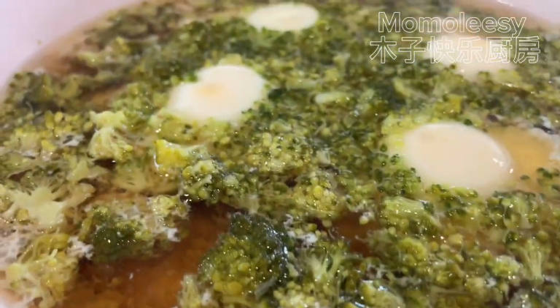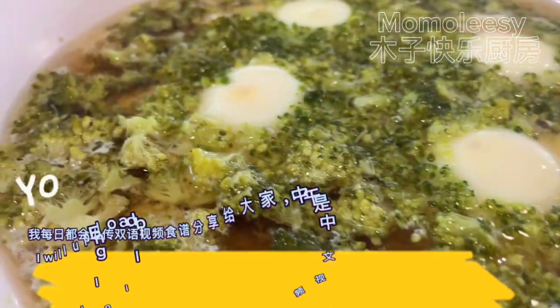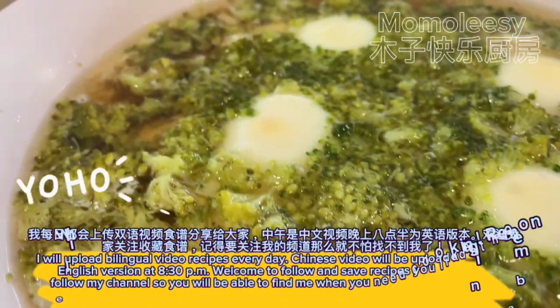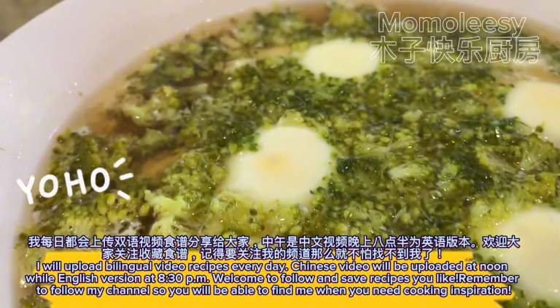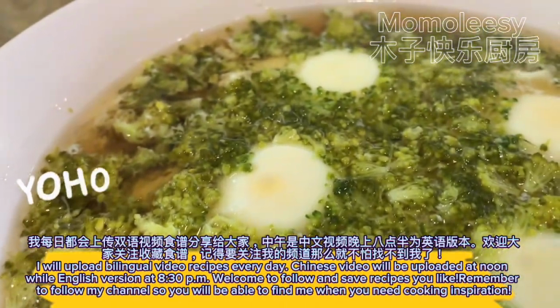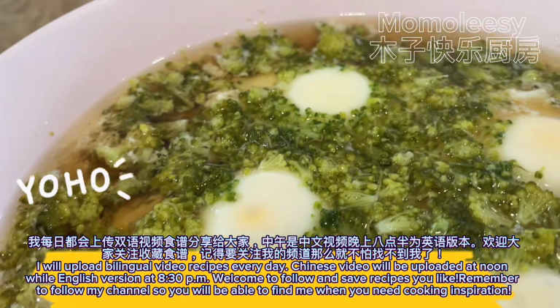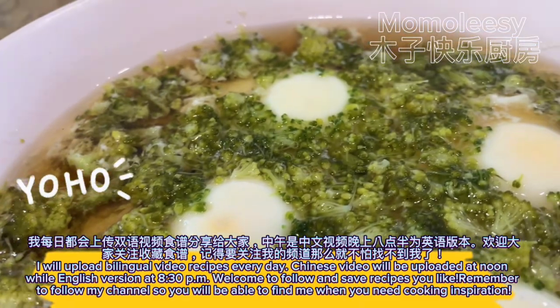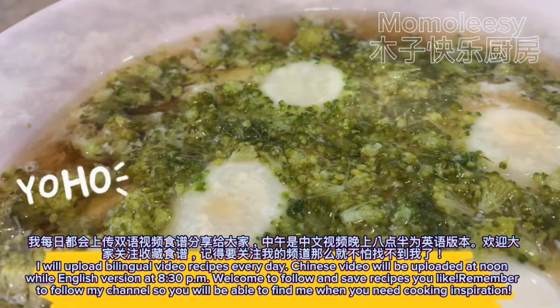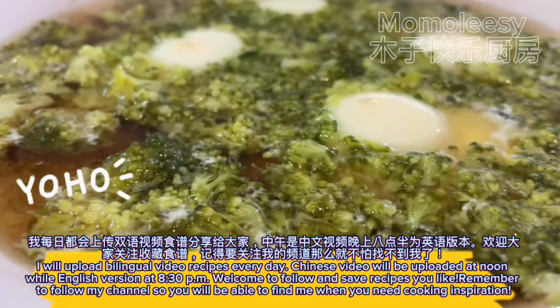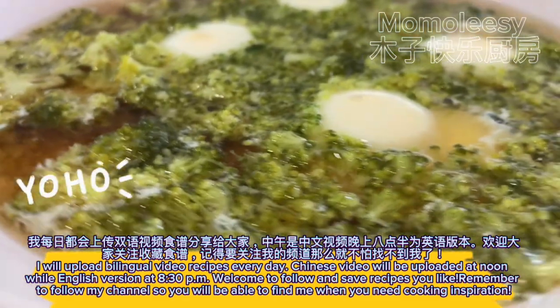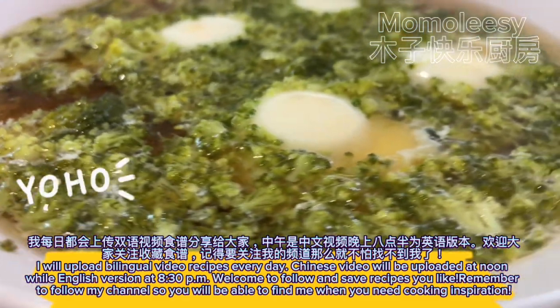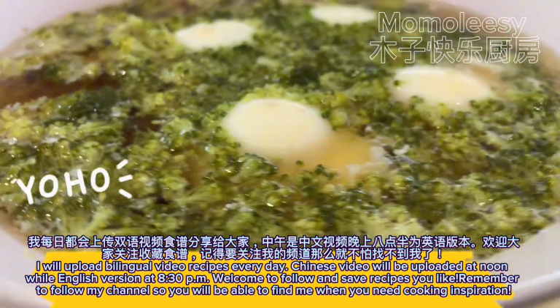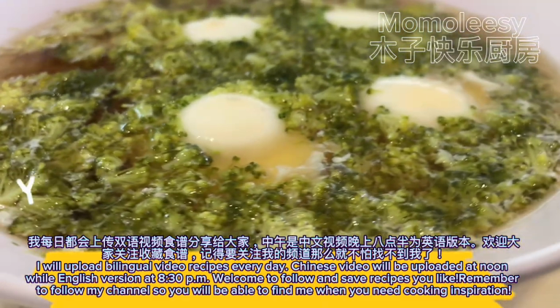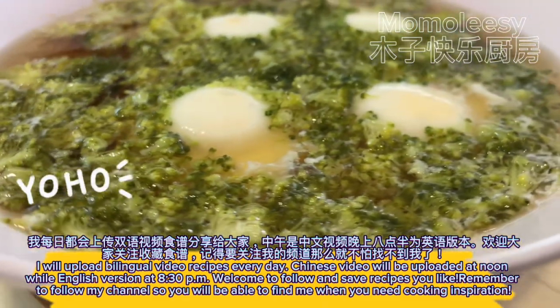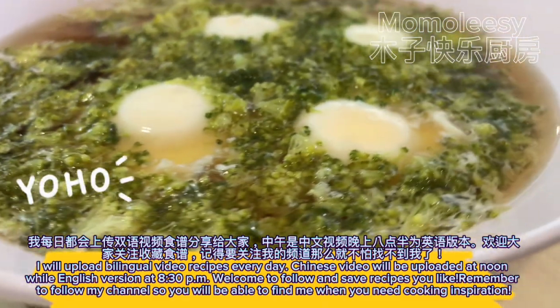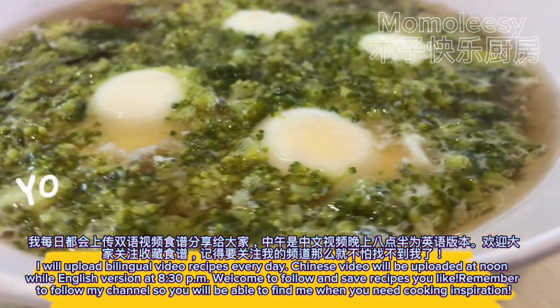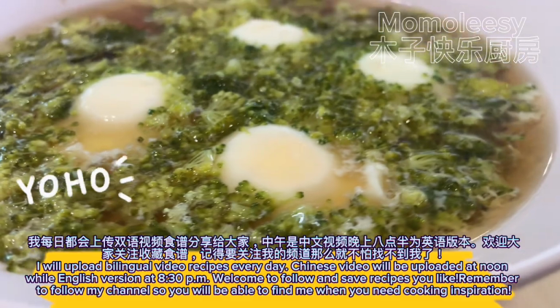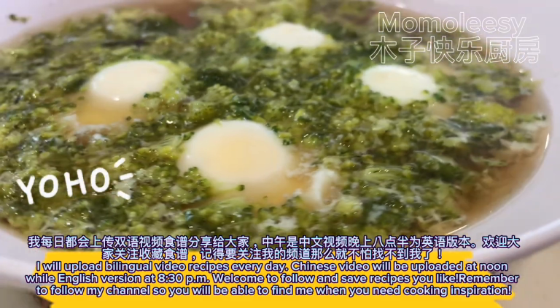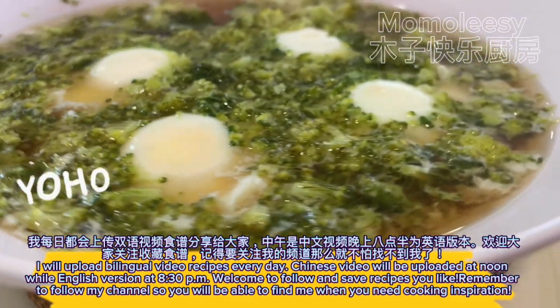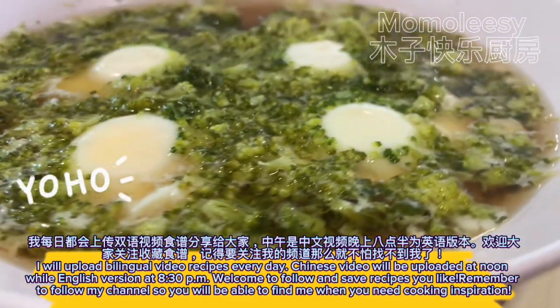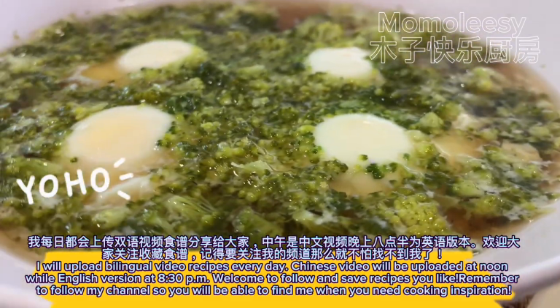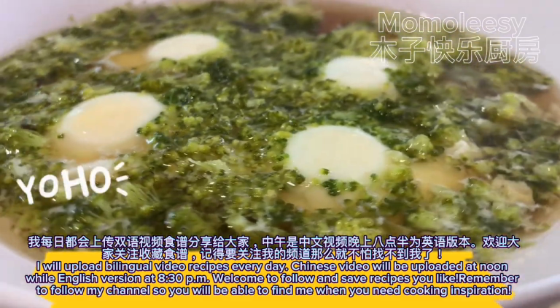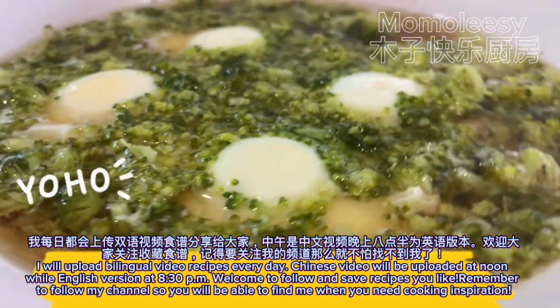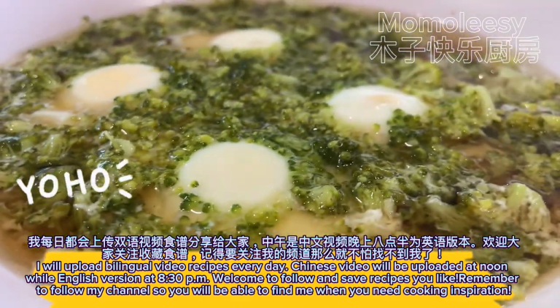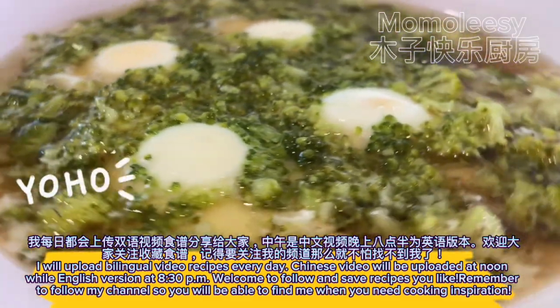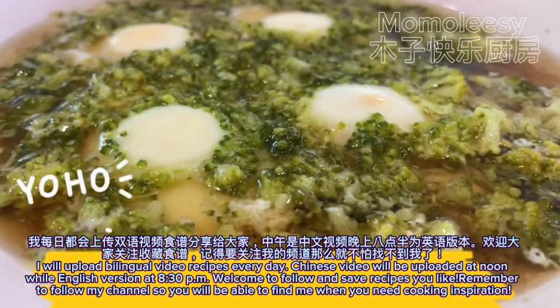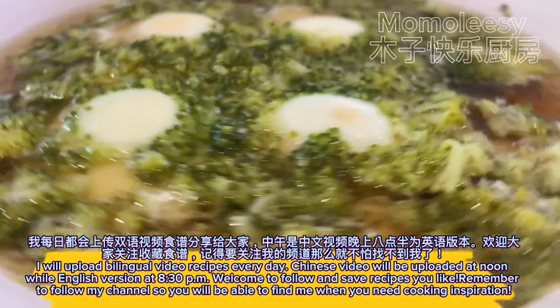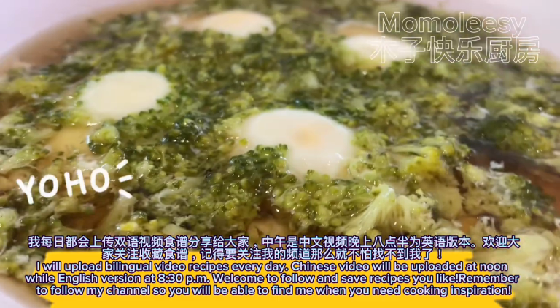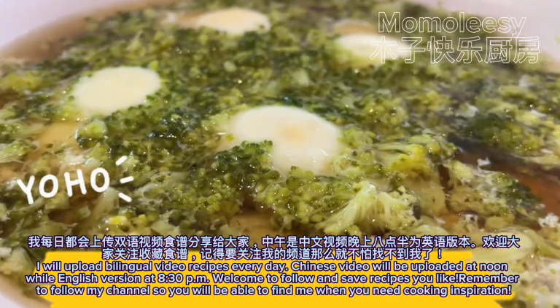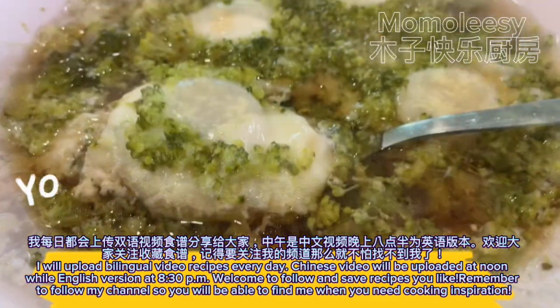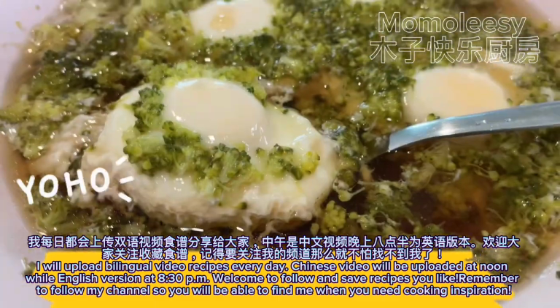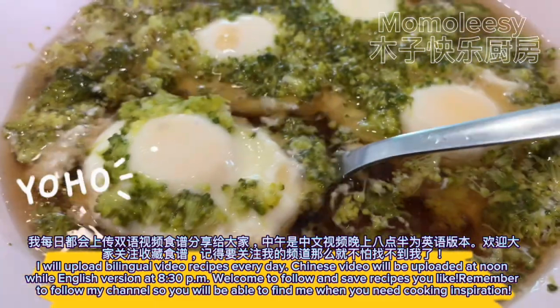I upload bilingual video recipes every day — the Chinese version at noon and the English version at 8:30 pm. Welcome to follow and save recipes you like. Remember to follow my channel so you'll be able to find me when you need cooking inspiration.